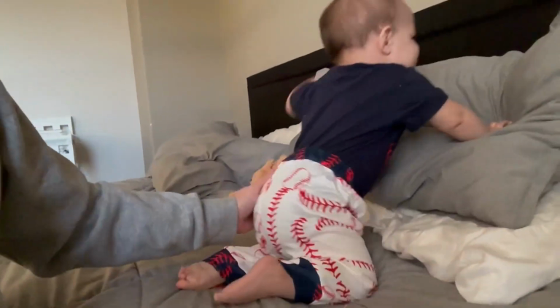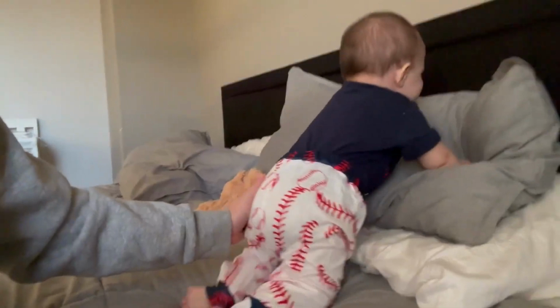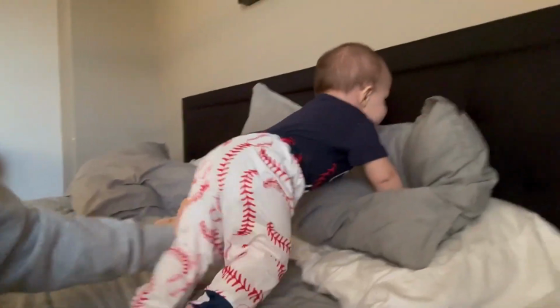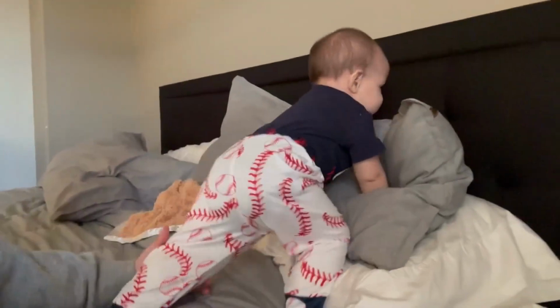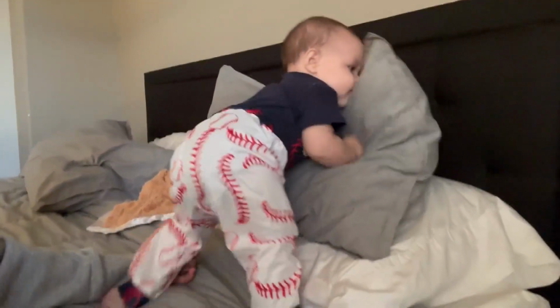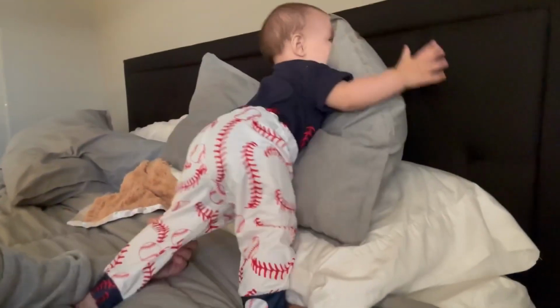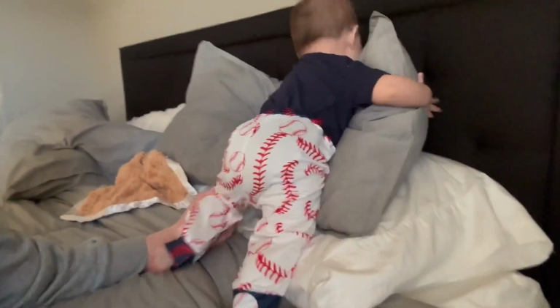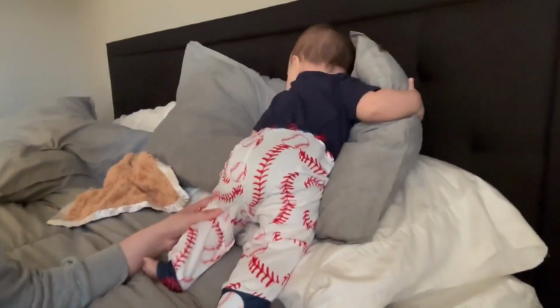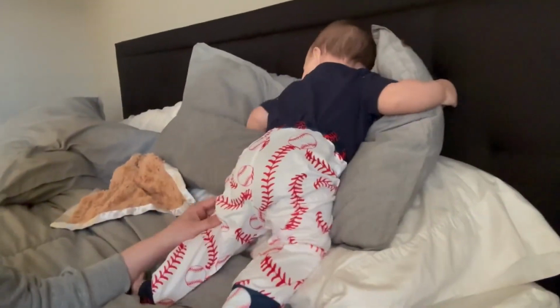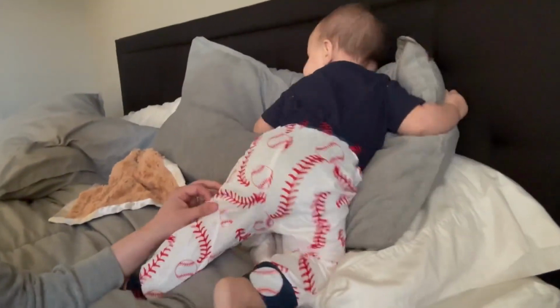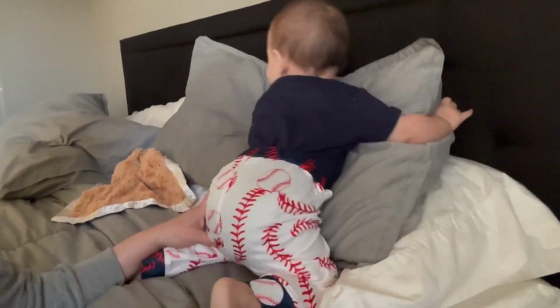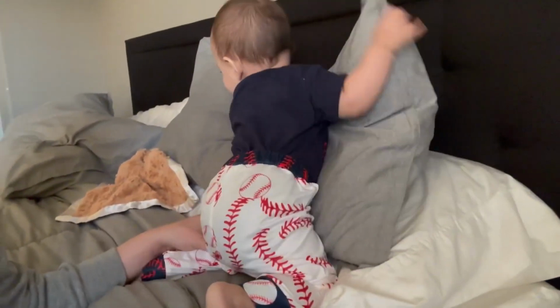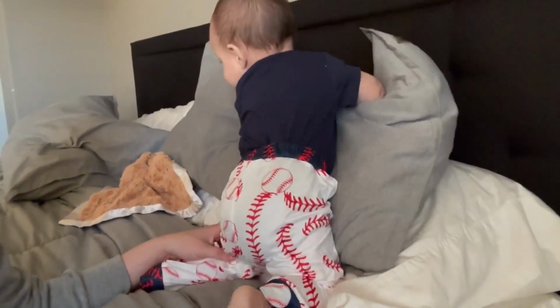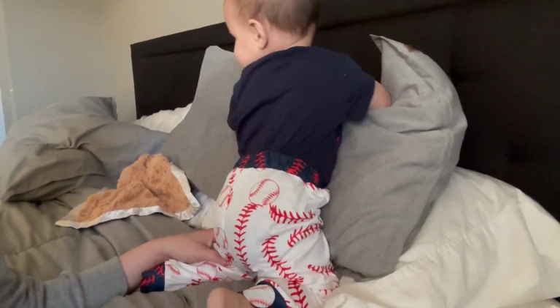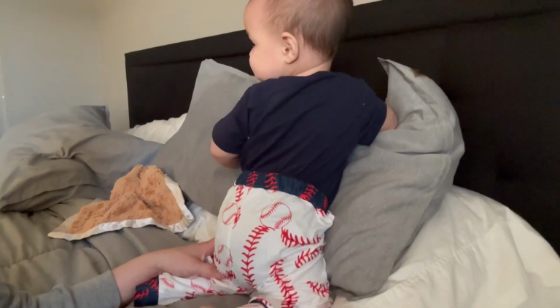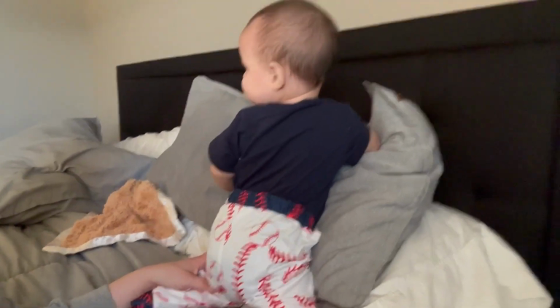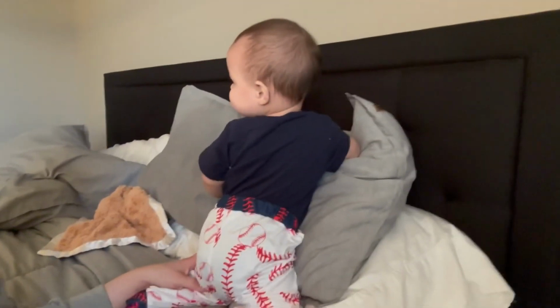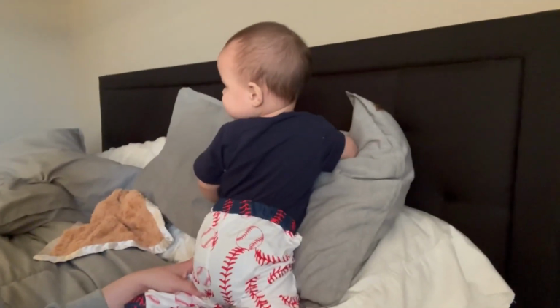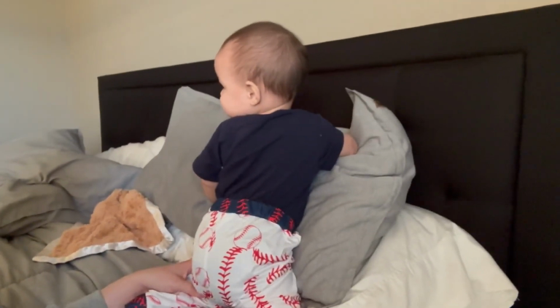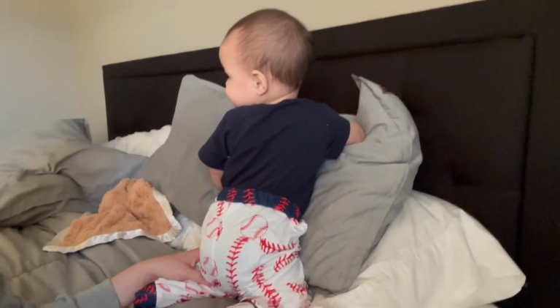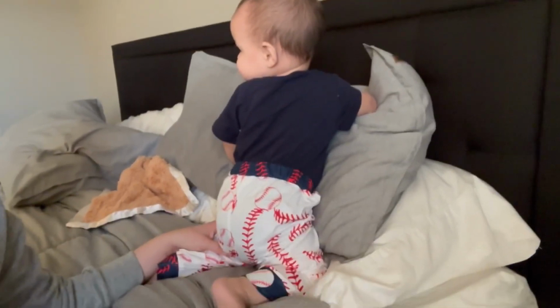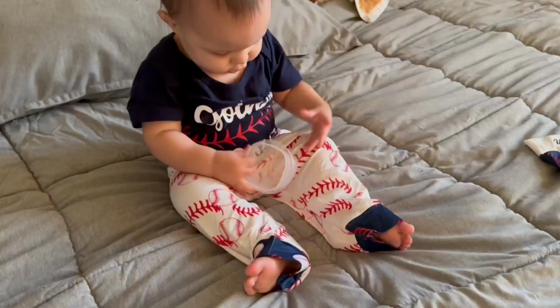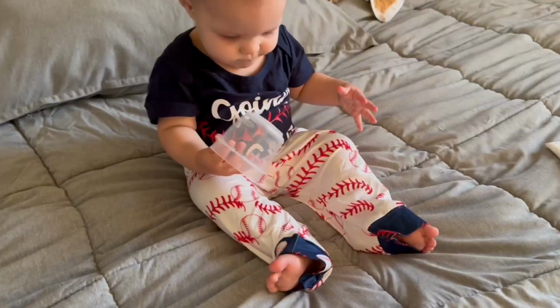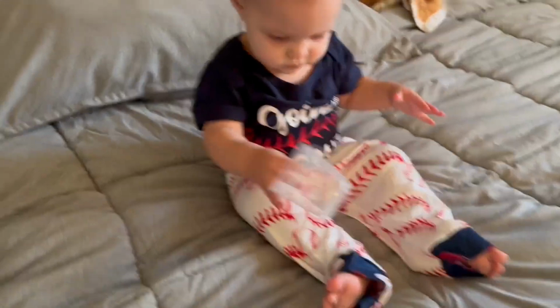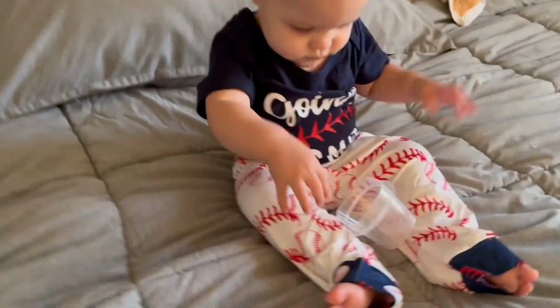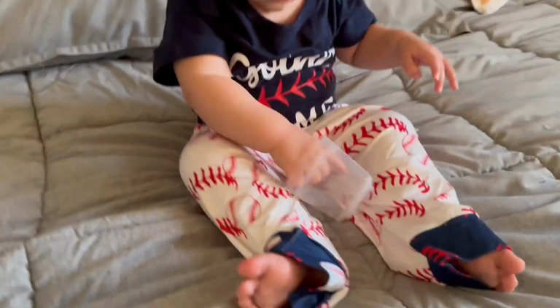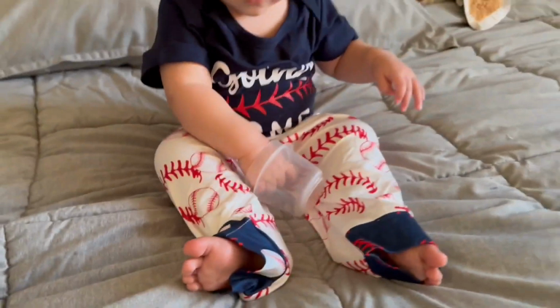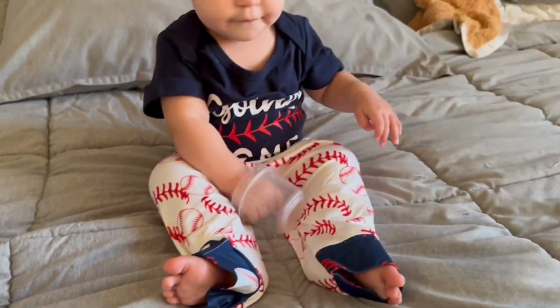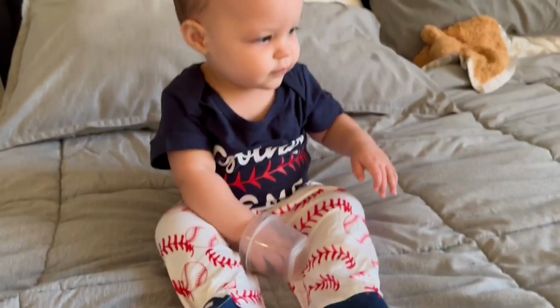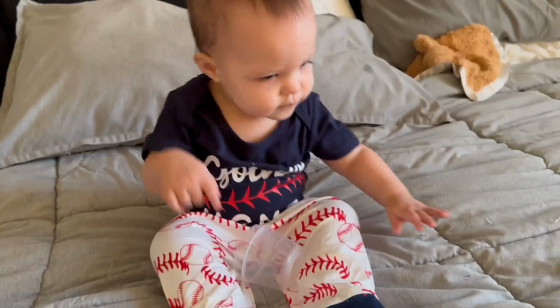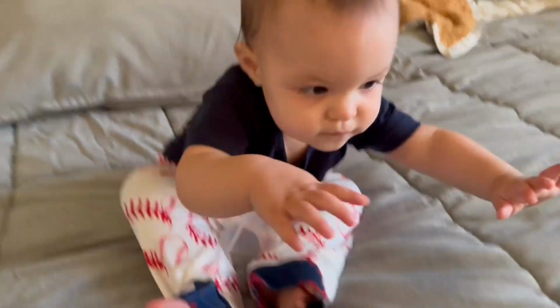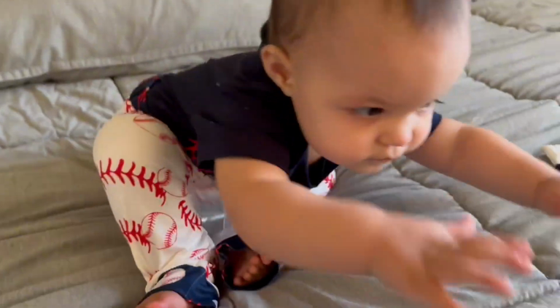Overall, super cute outfit. If you have a baseball lover or husband like I do, then this outfit is perfect. It can be a great gift and something really cute and festive for baseball season. I'll see you in the next one.